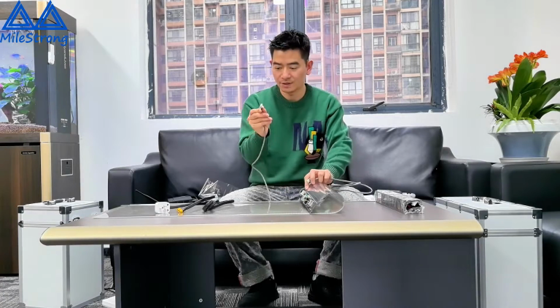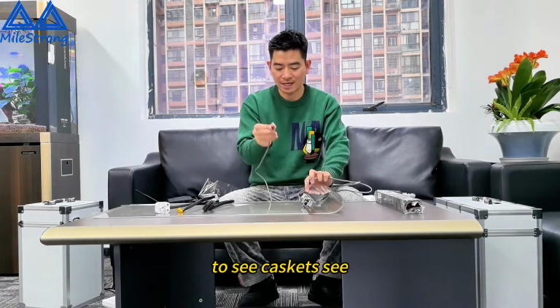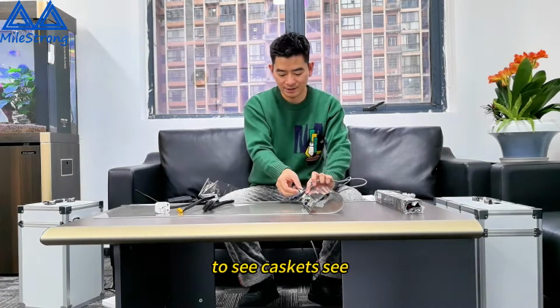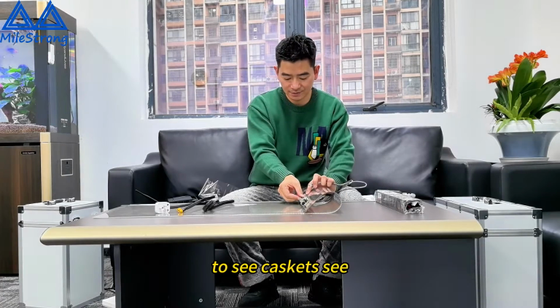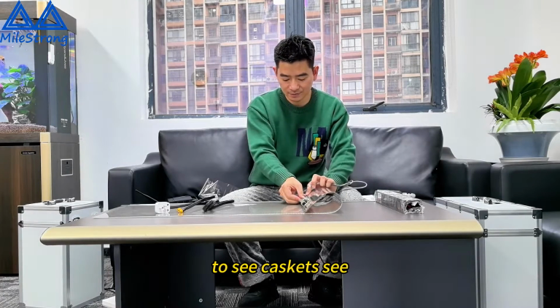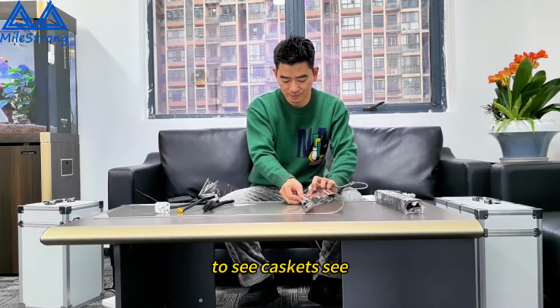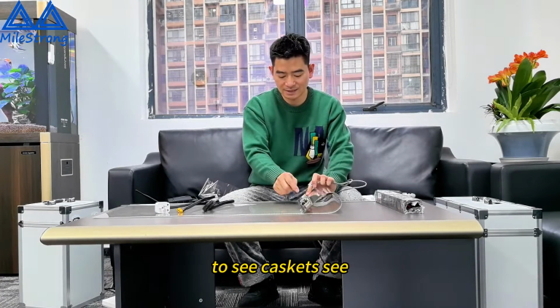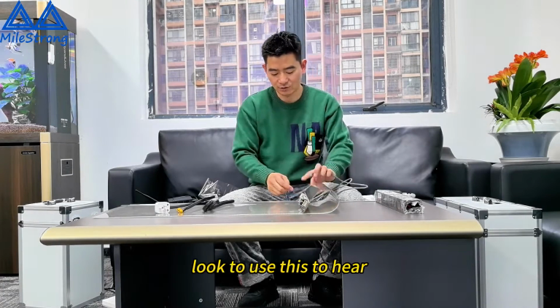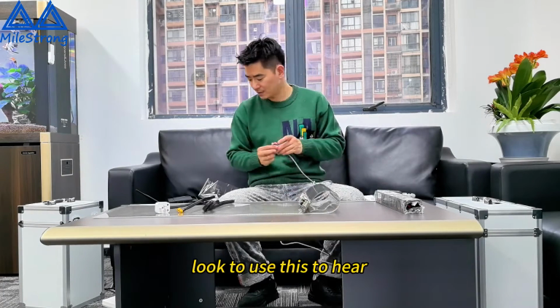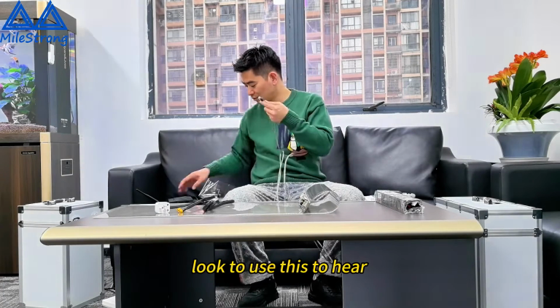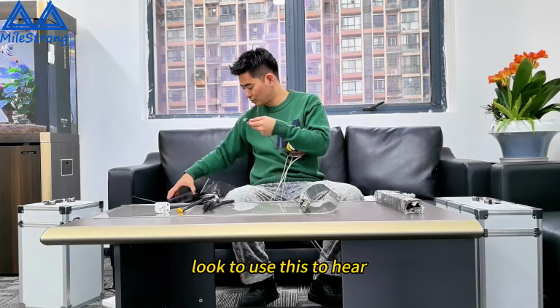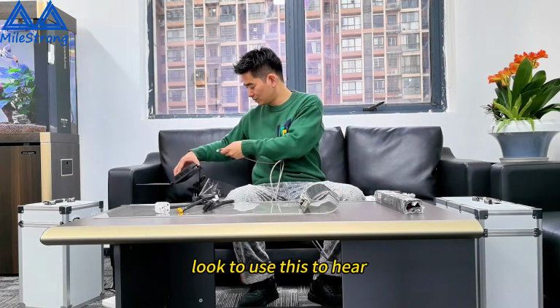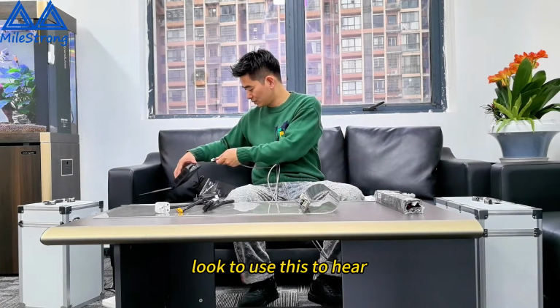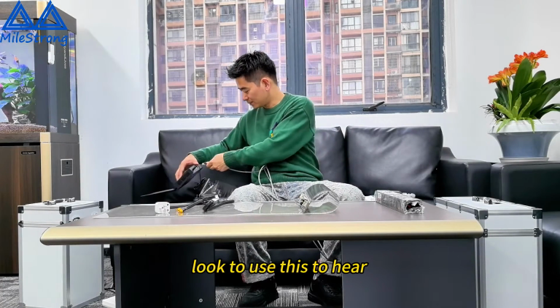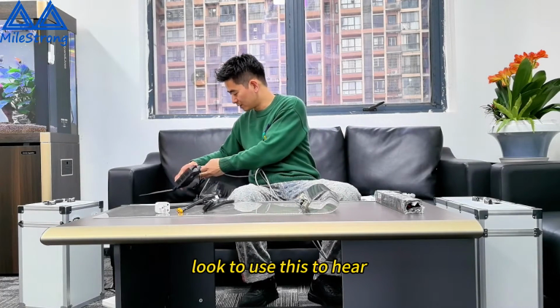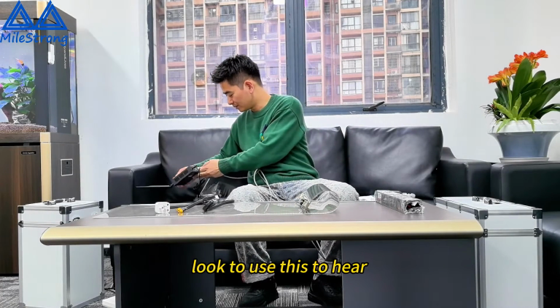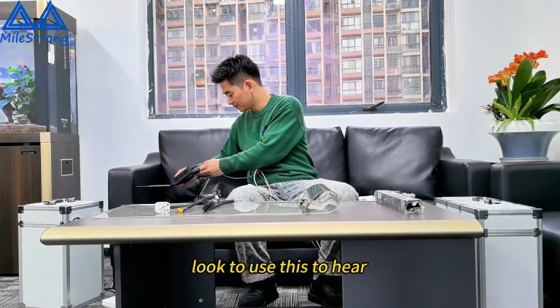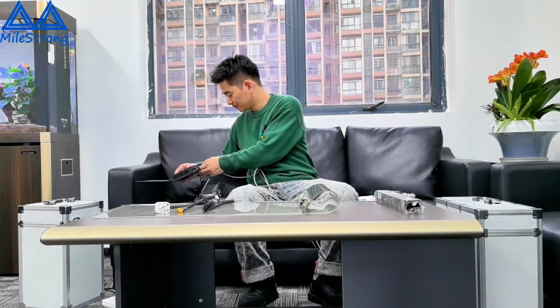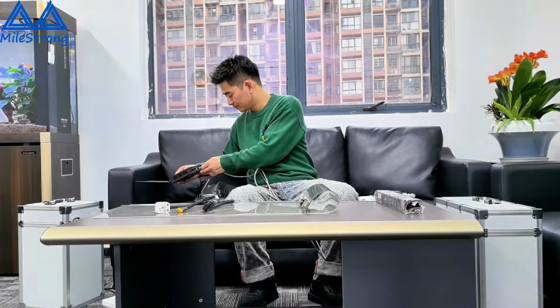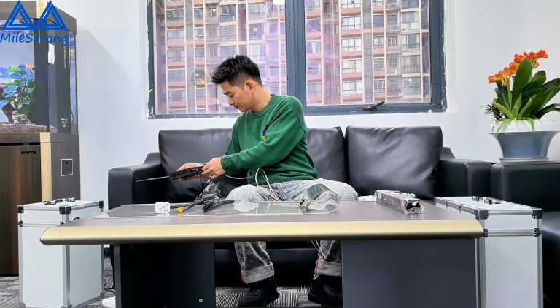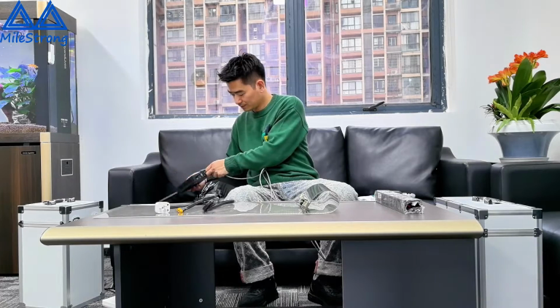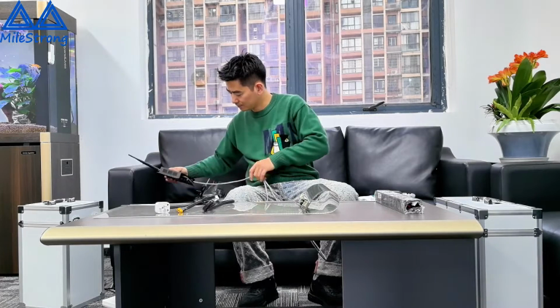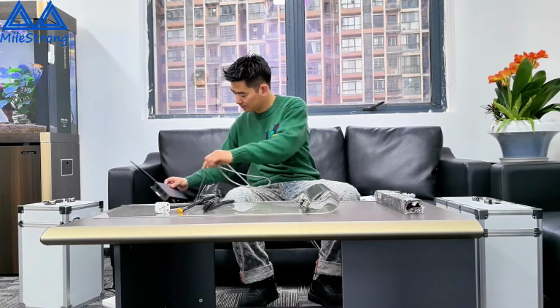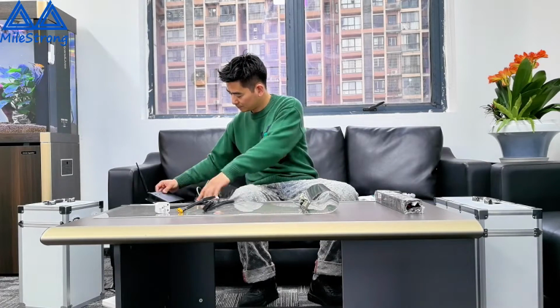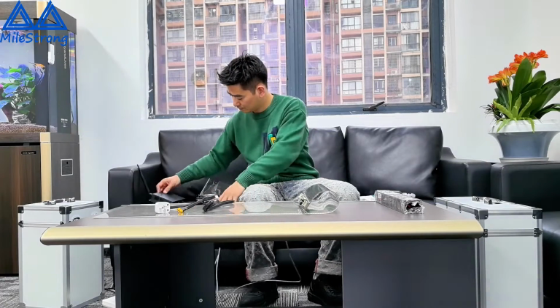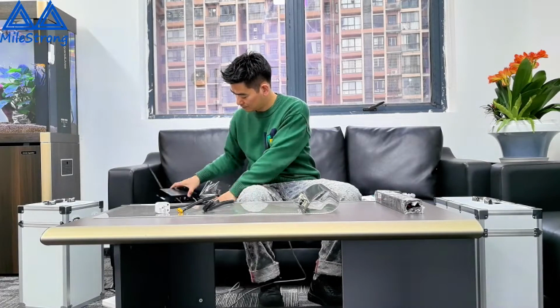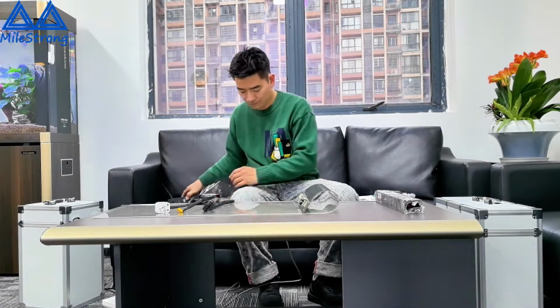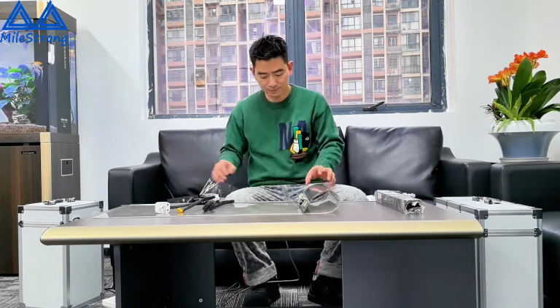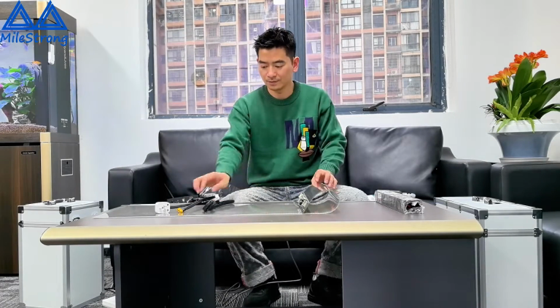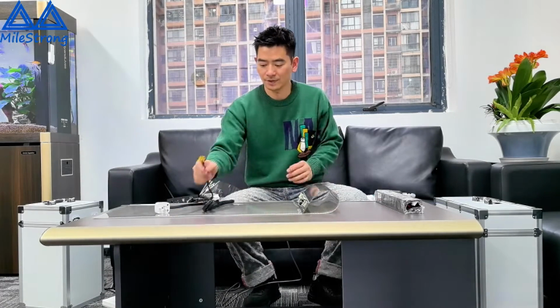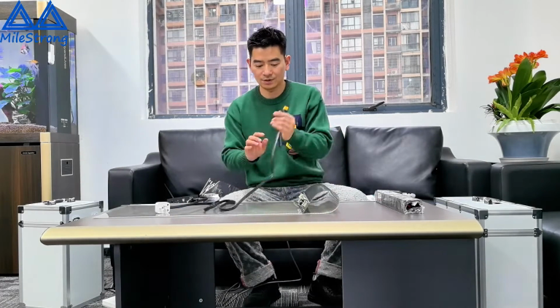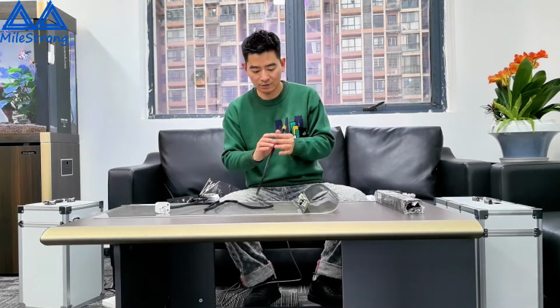This is a Cat6 cable — a single one. You use this and connect it.